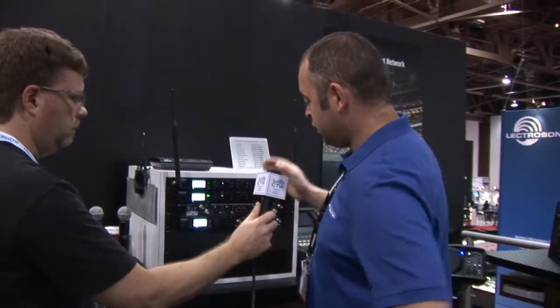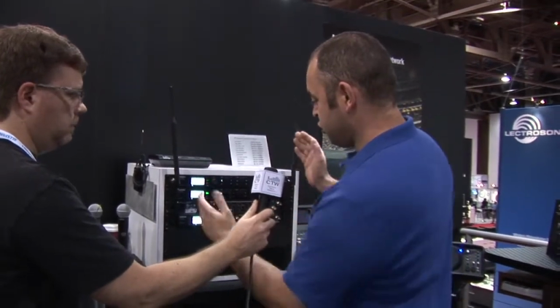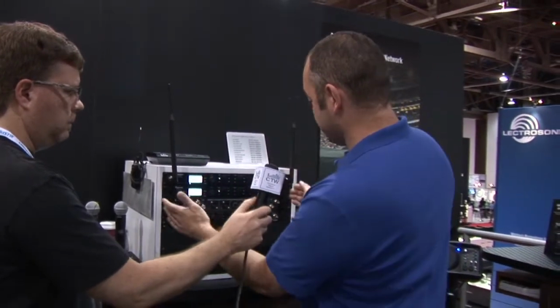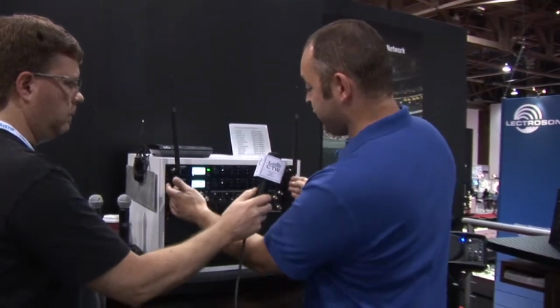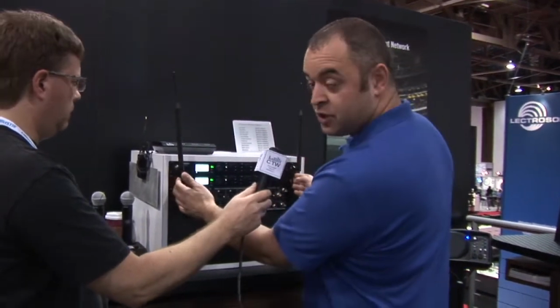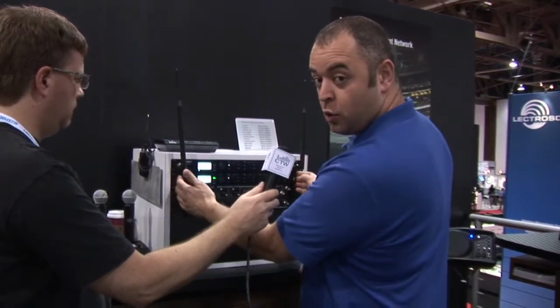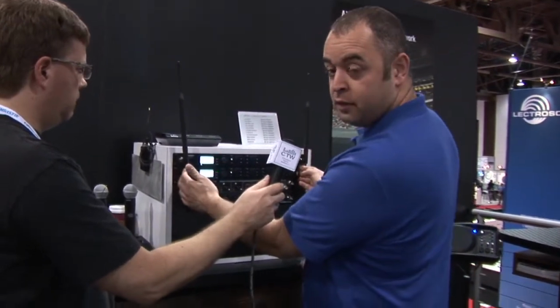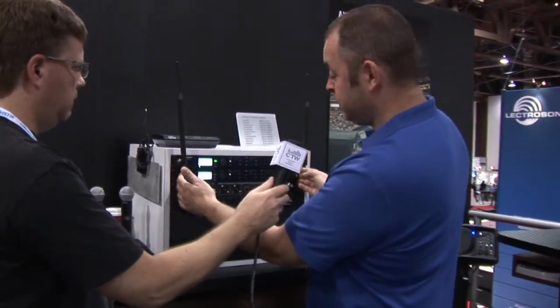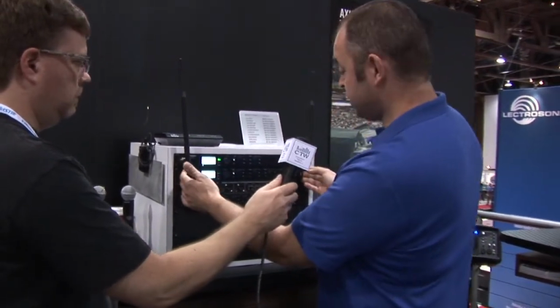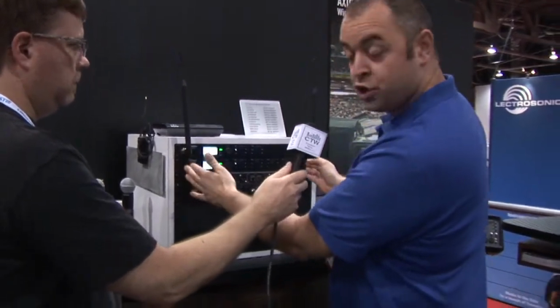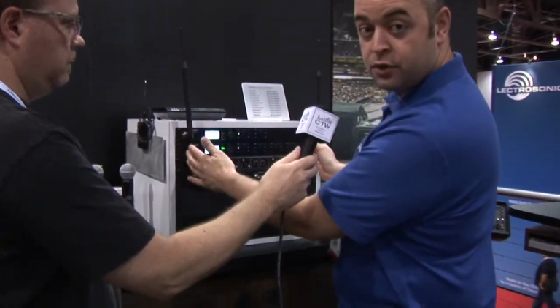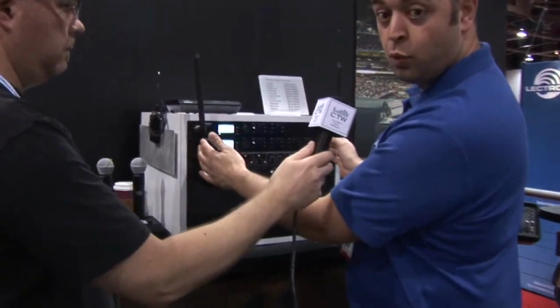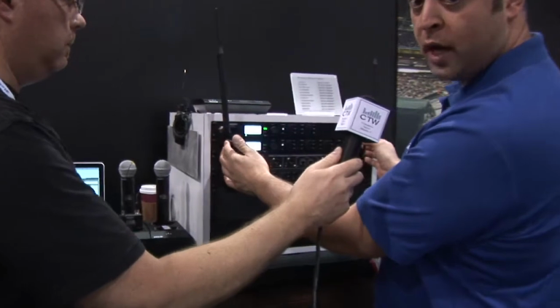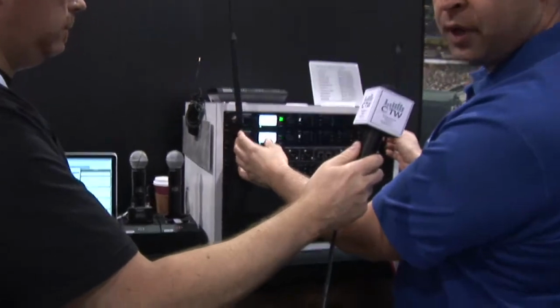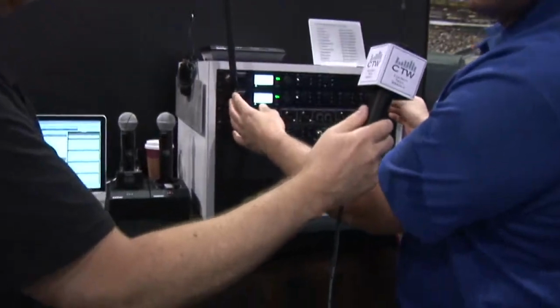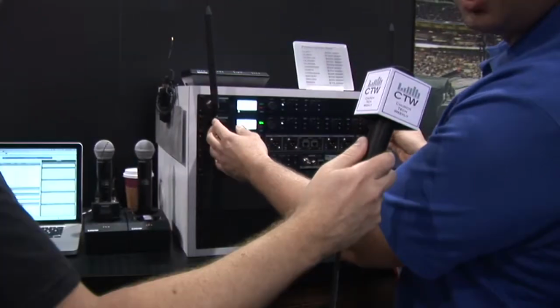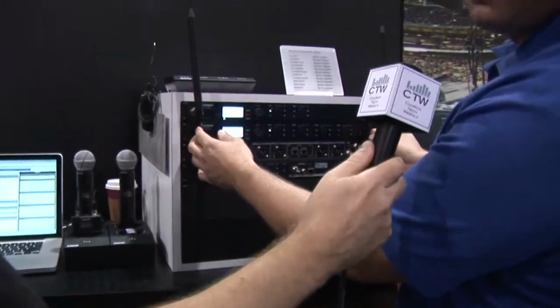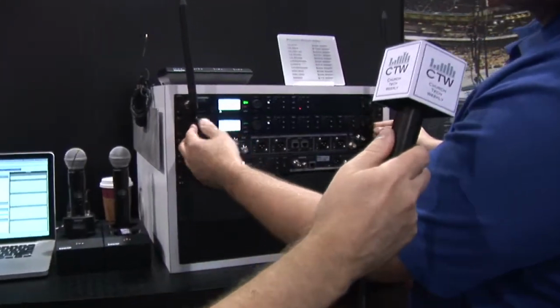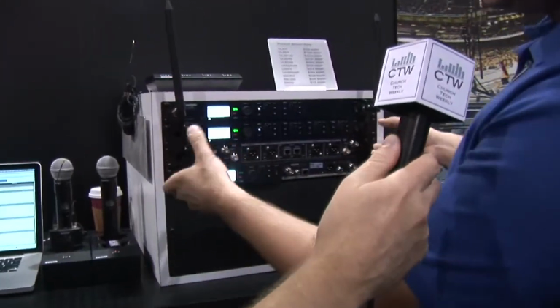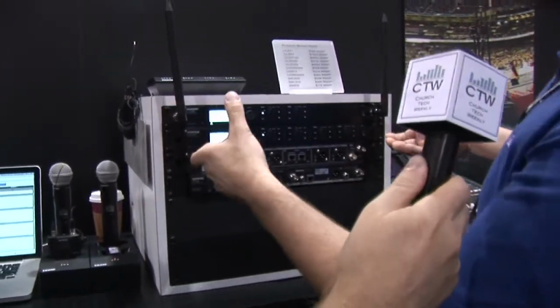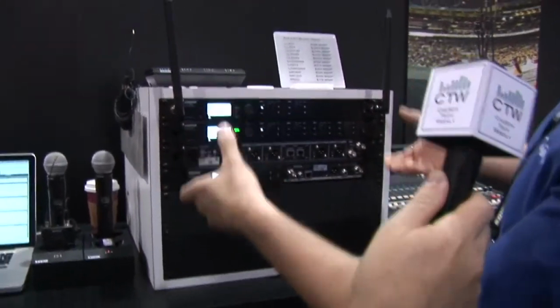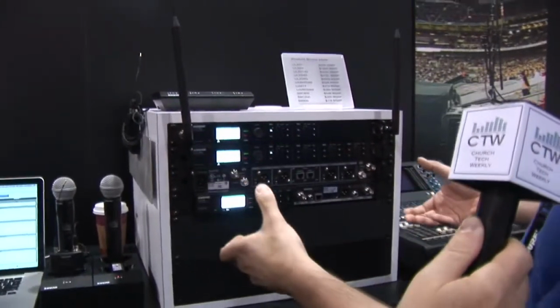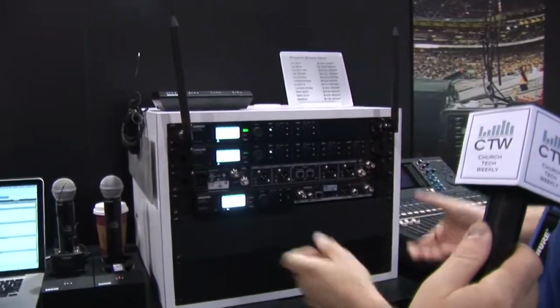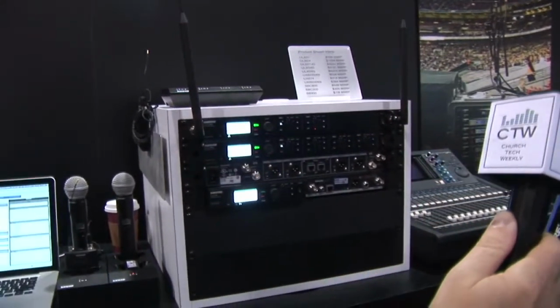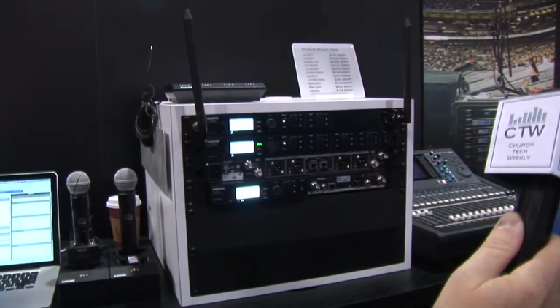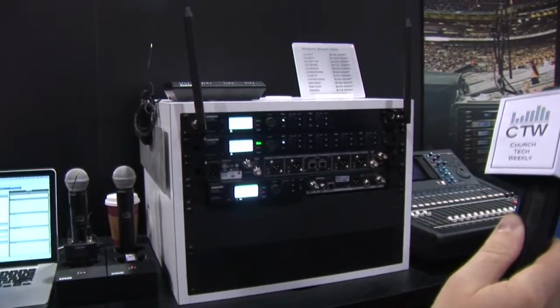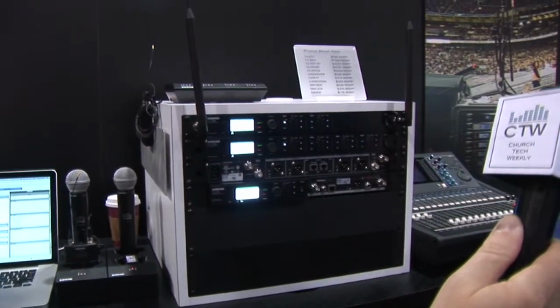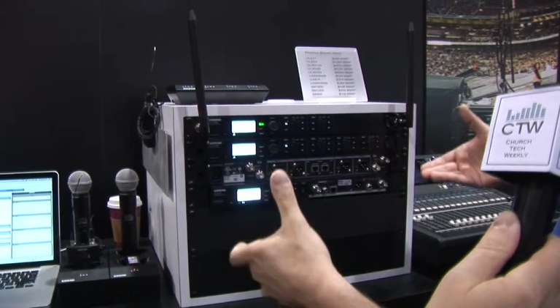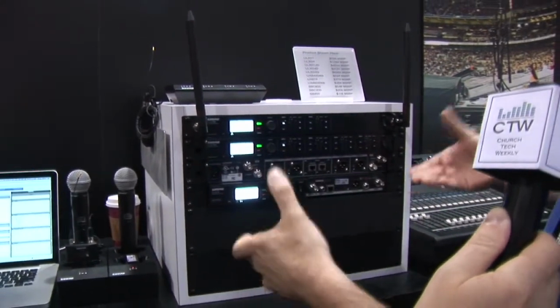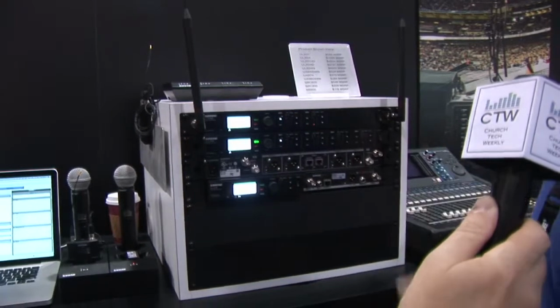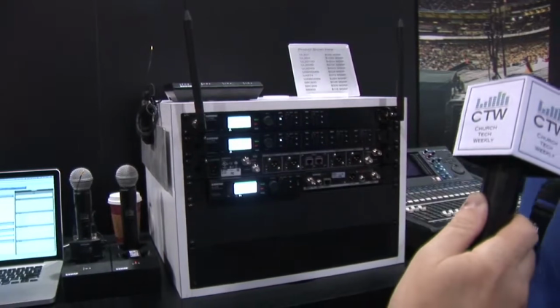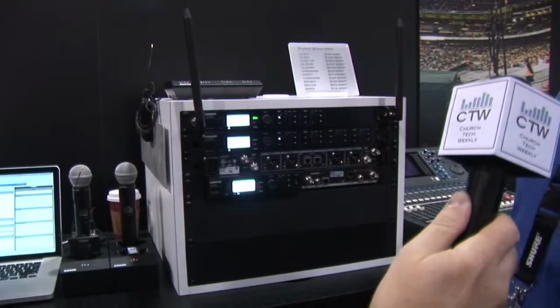As you can obviously see, the quad is four channels in one rack space, so you have less room being taken up in your rack and less weight as well.